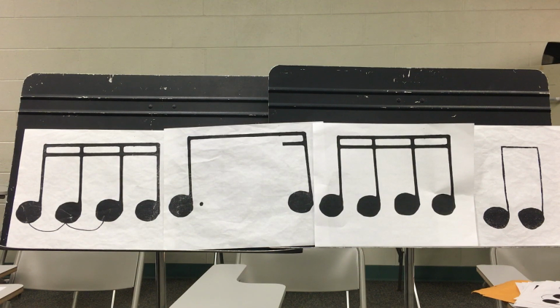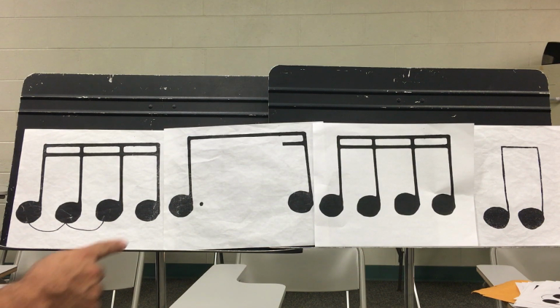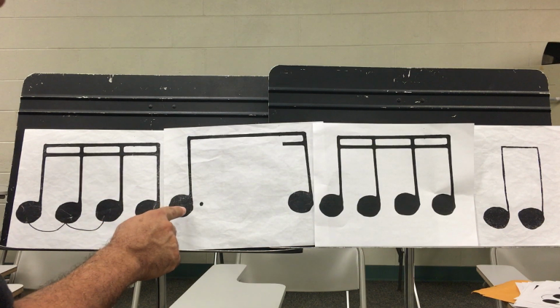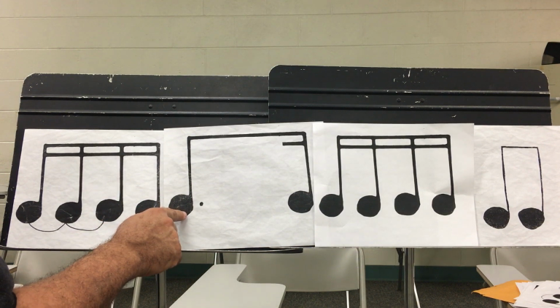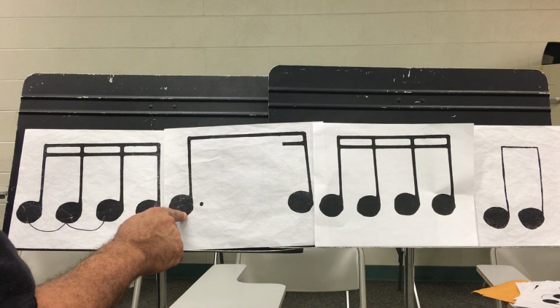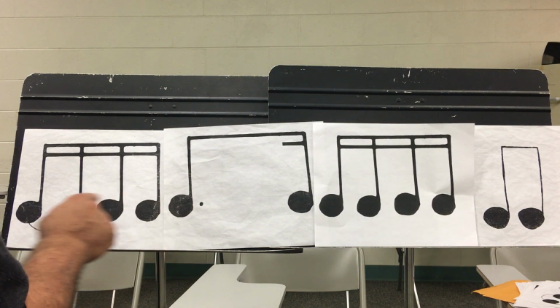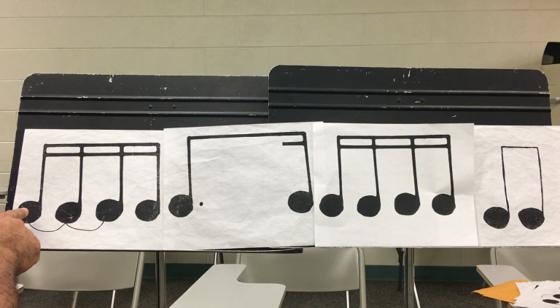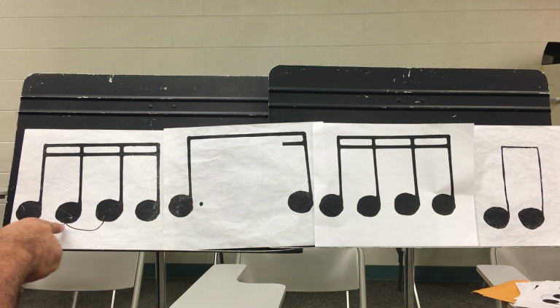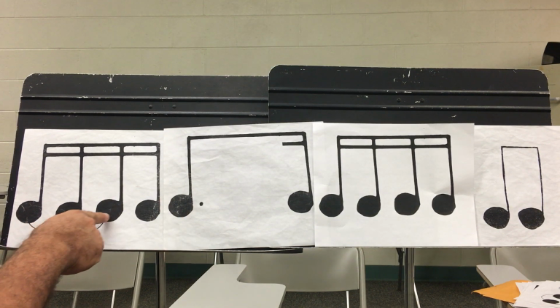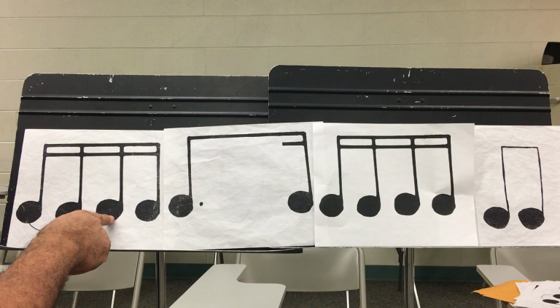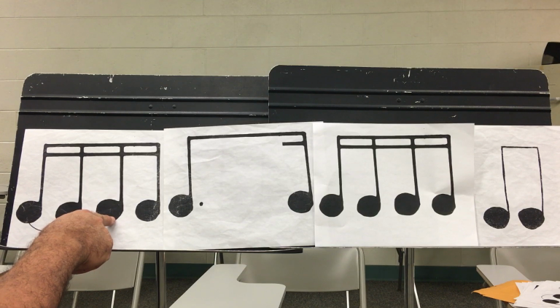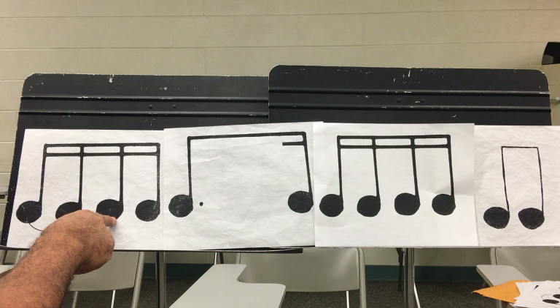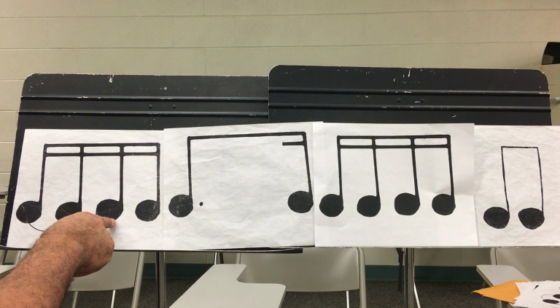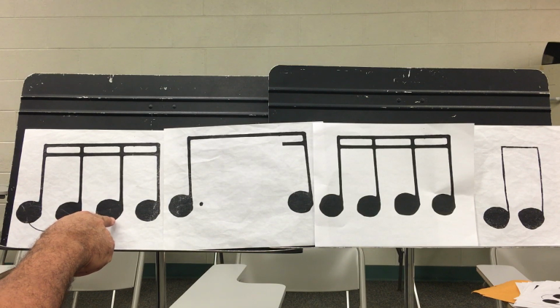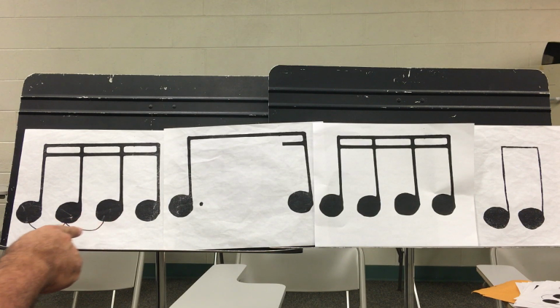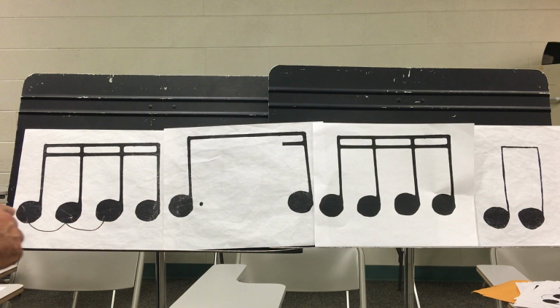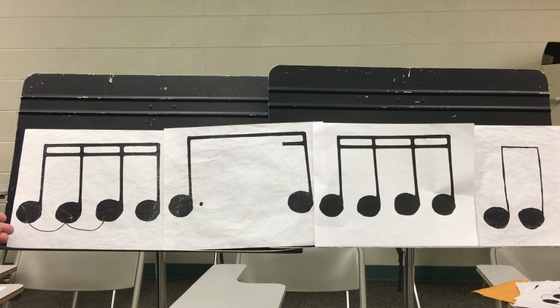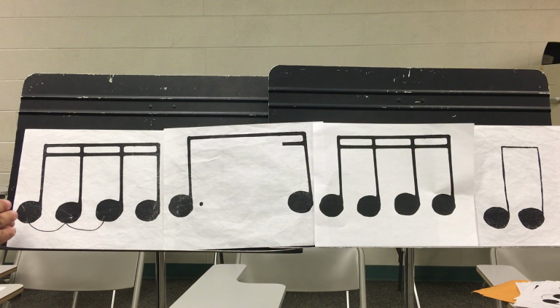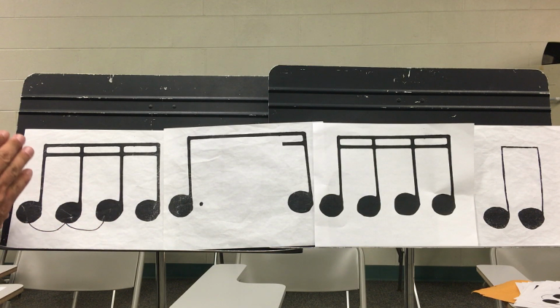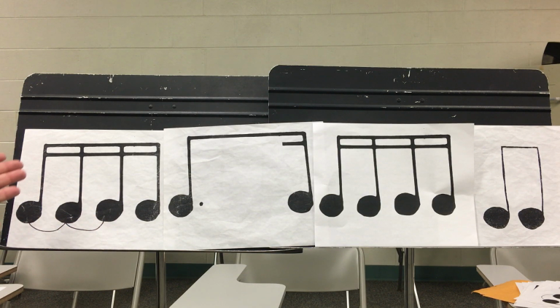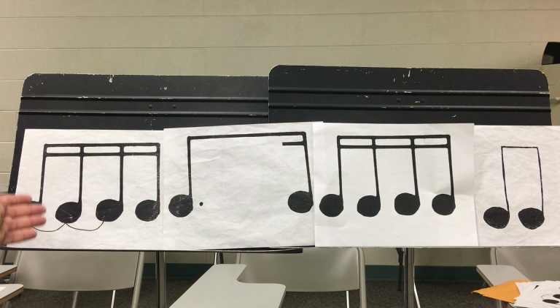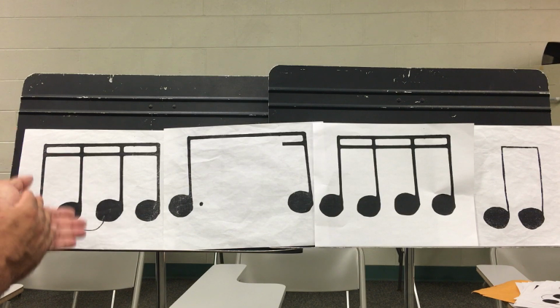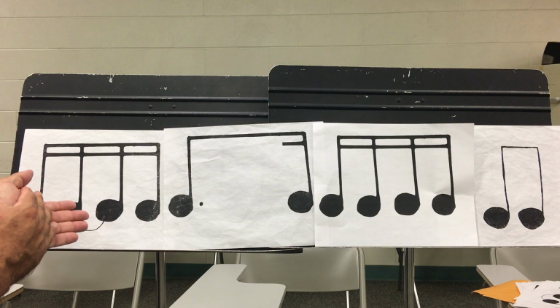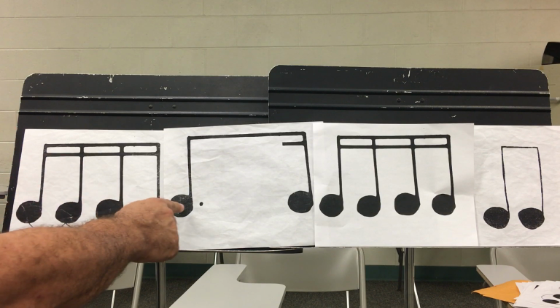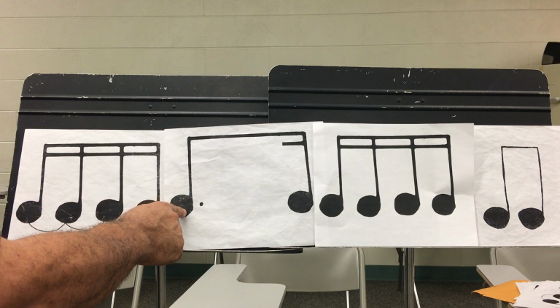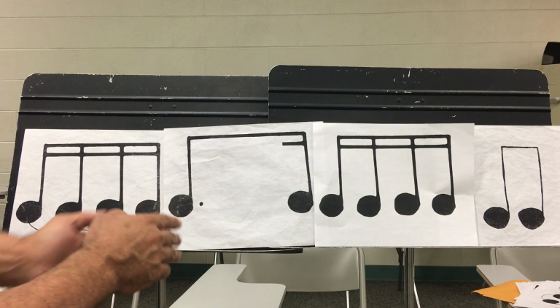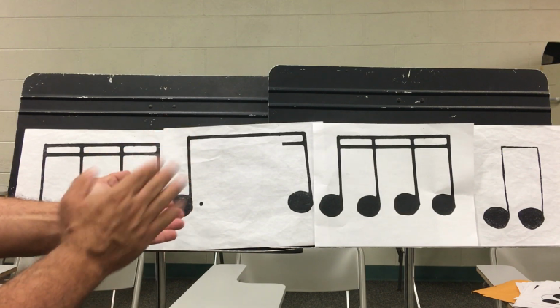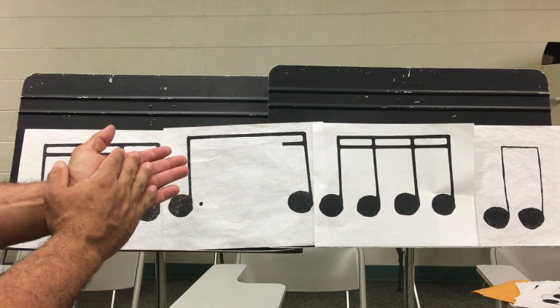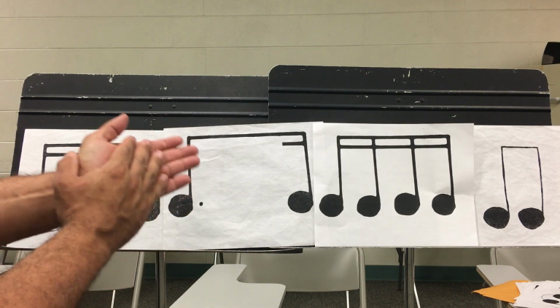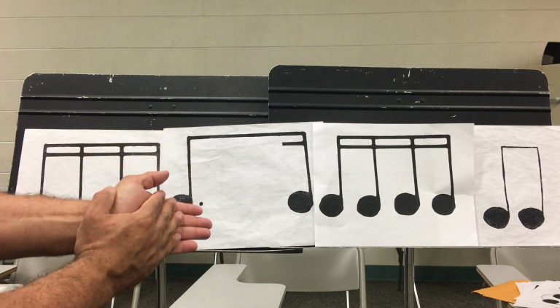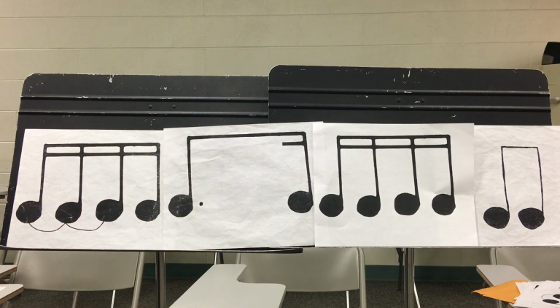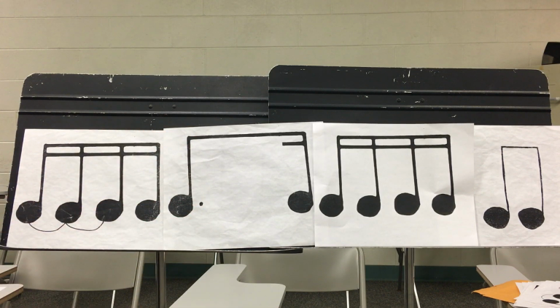The dotted eighth note equals three sixteenth notes tied together. This is one, e, and. This one is one, e, and. They're the same thing.